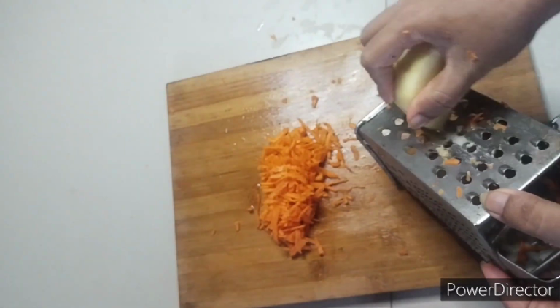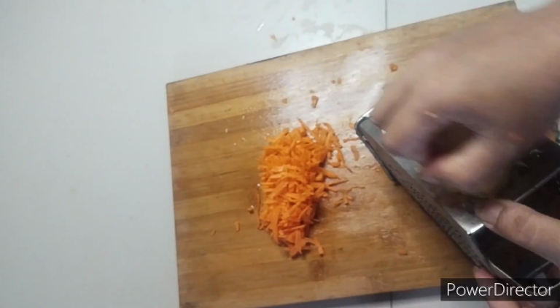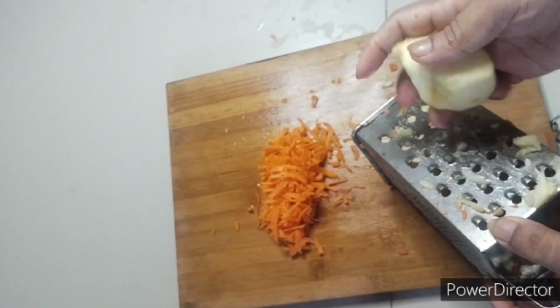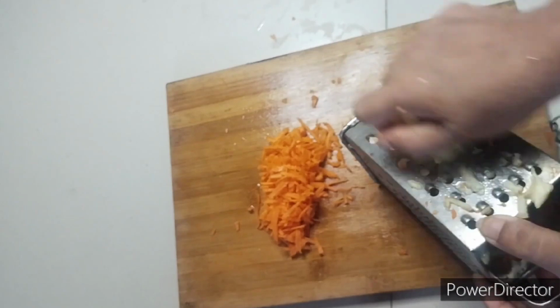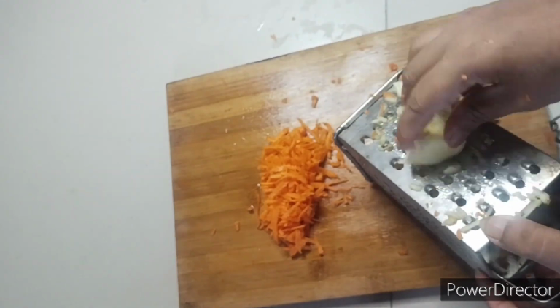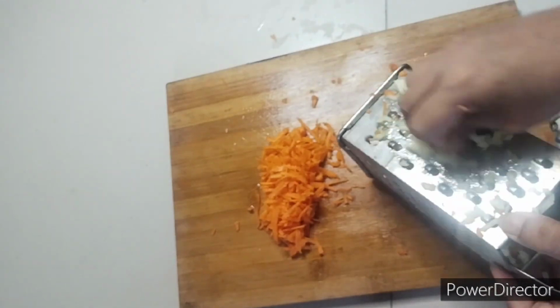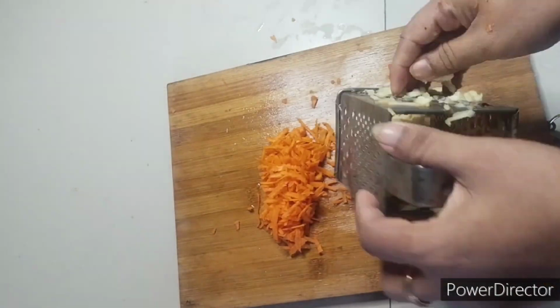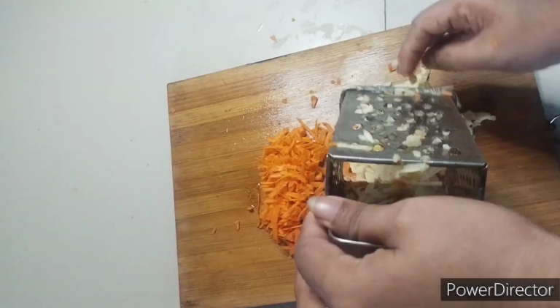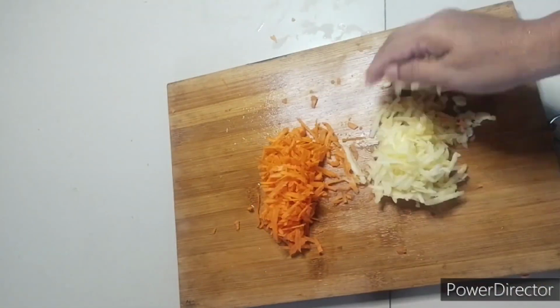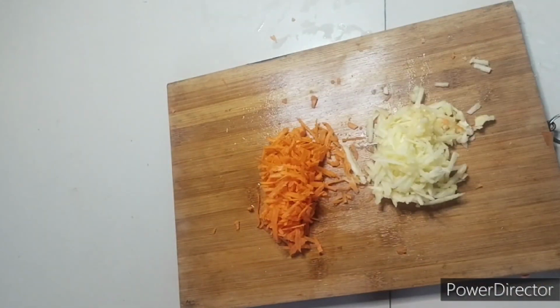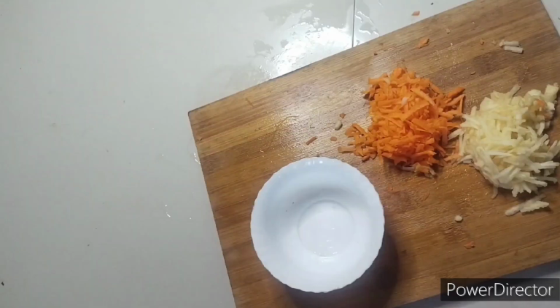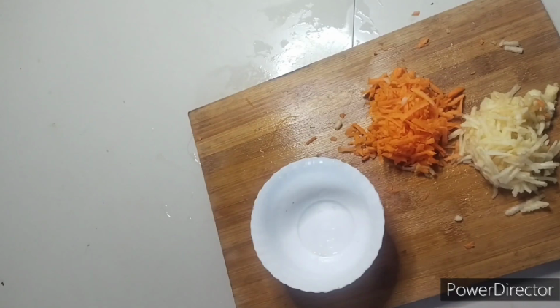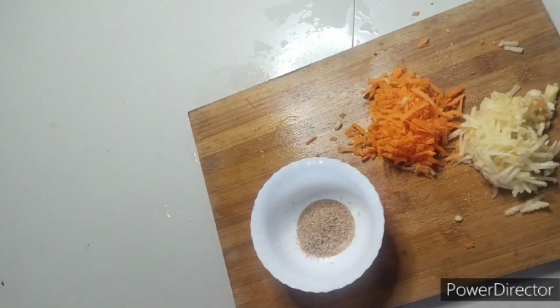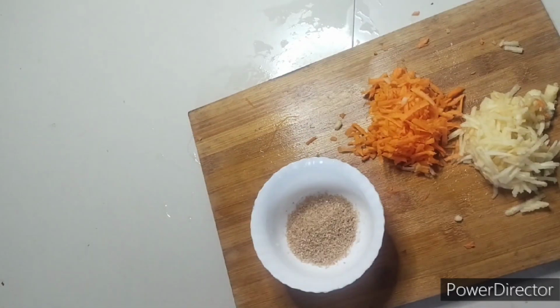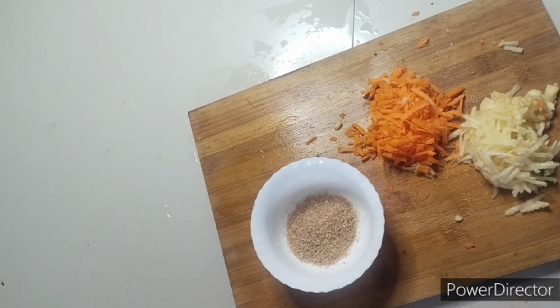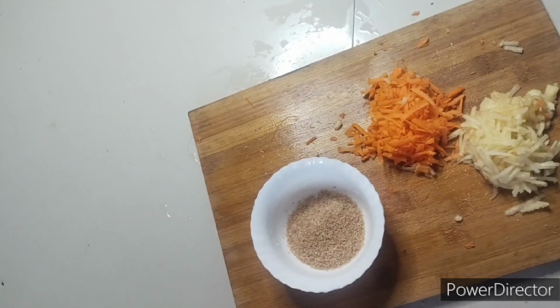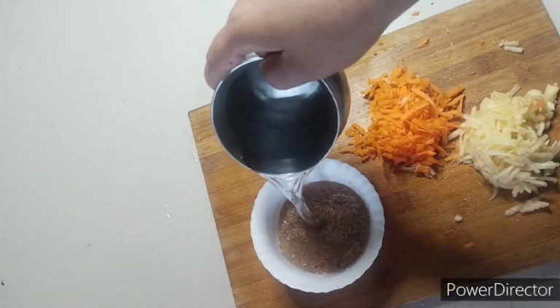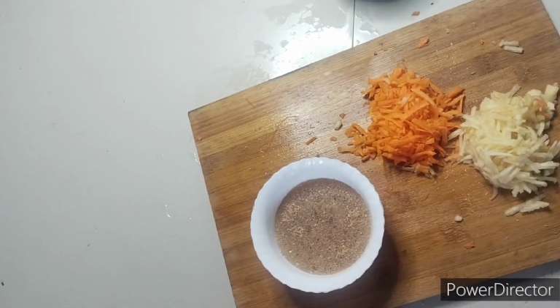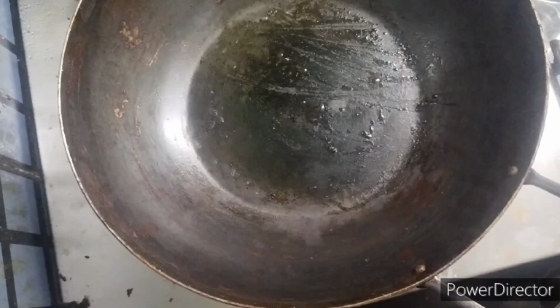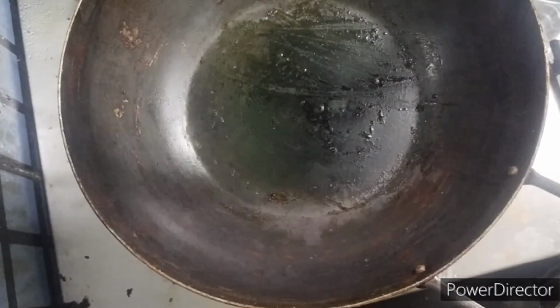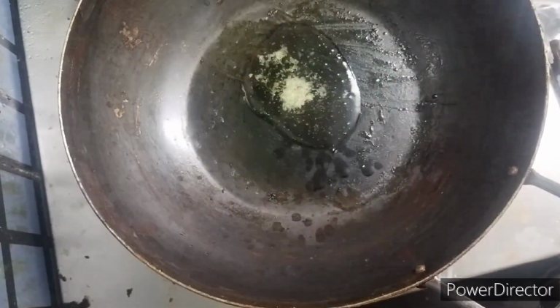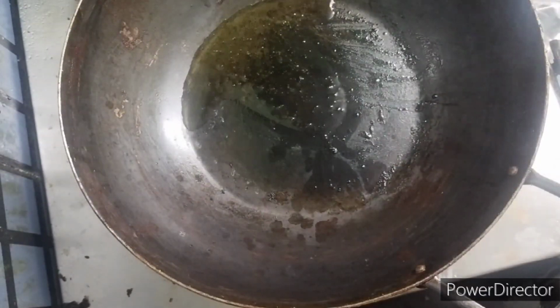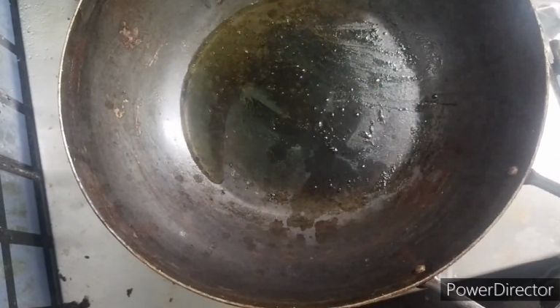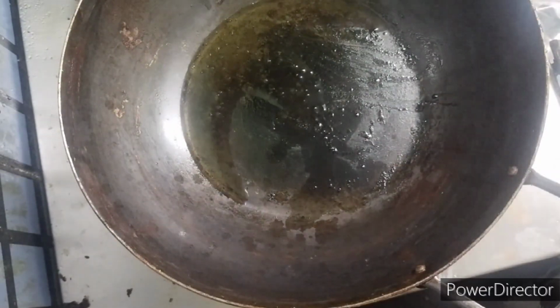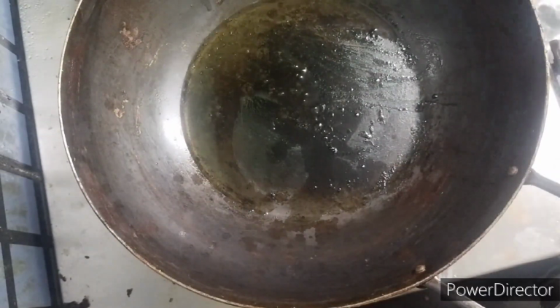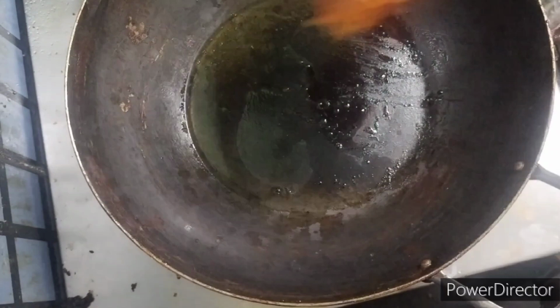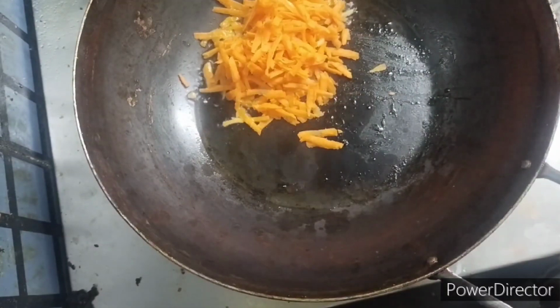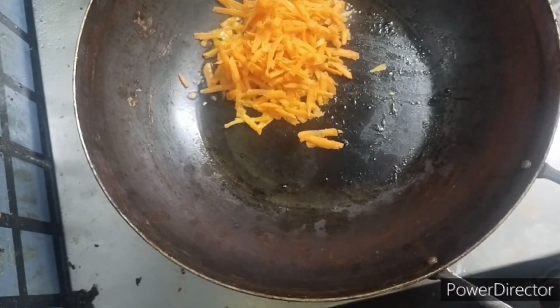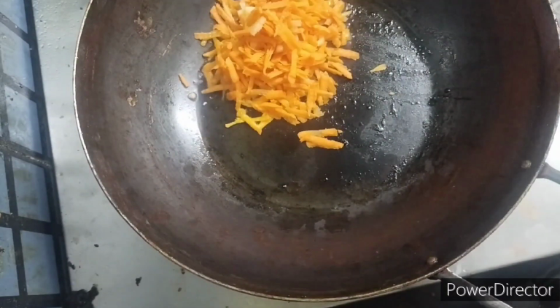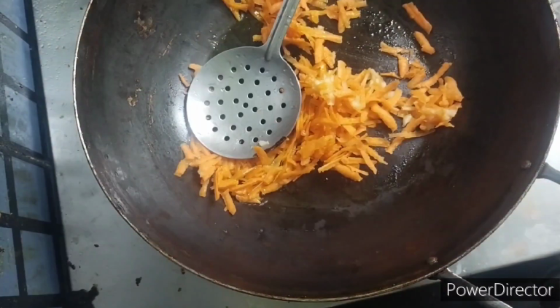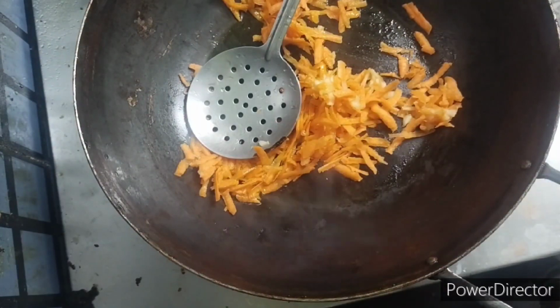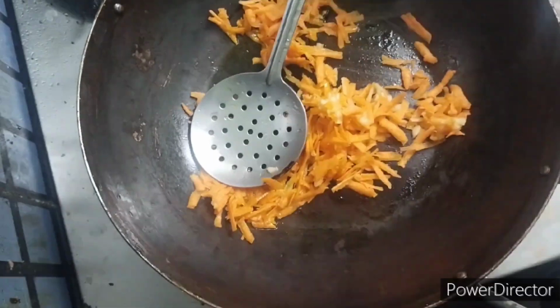Then we have to grate a quarter apple. After that, we have to soak three spoons of broken wheat for half an hour. Now we have to add one spoon of ghee in the pan.